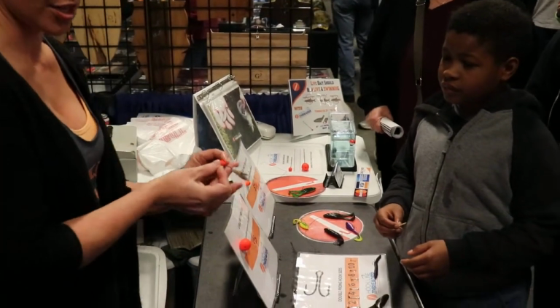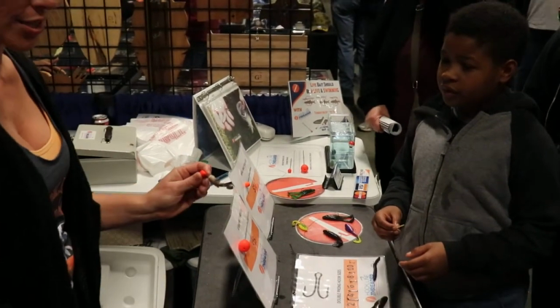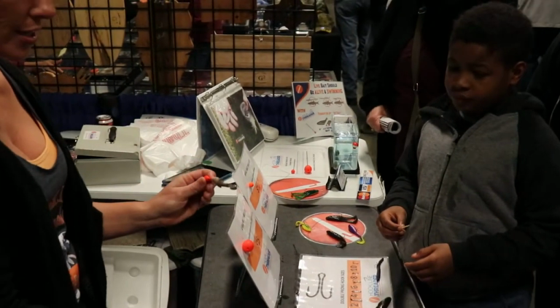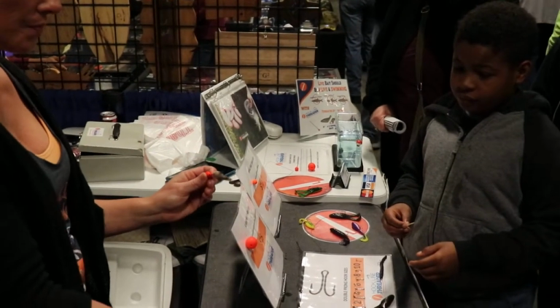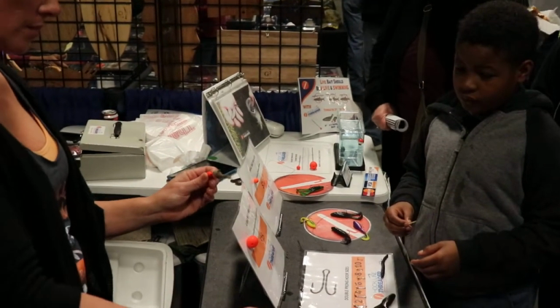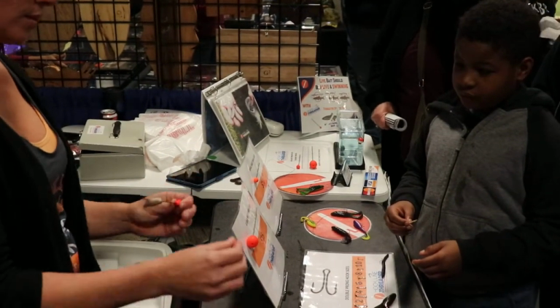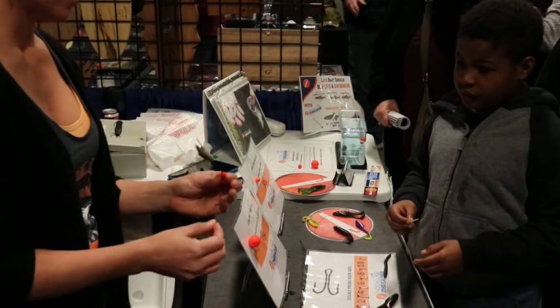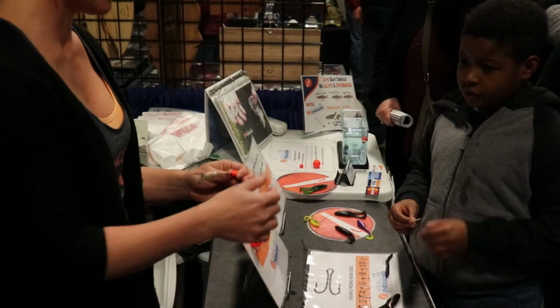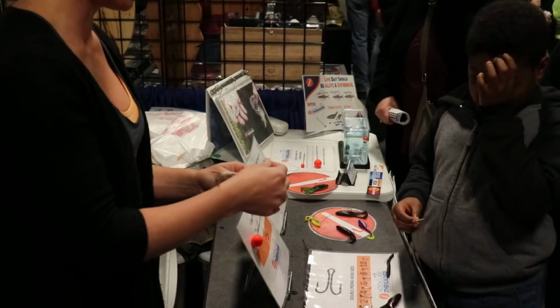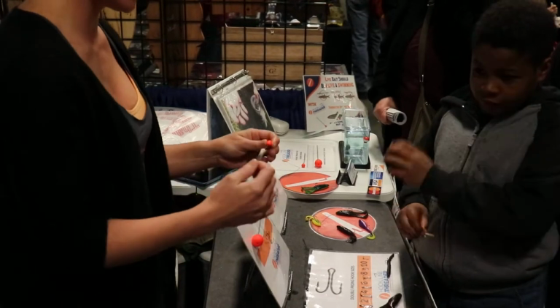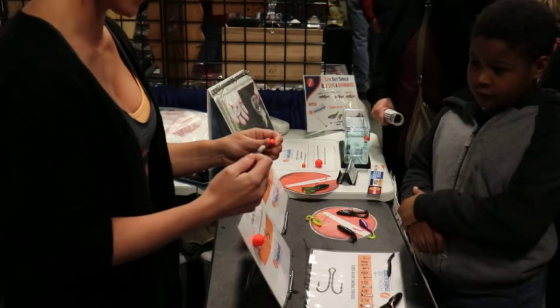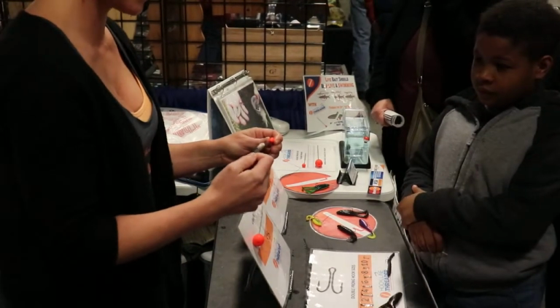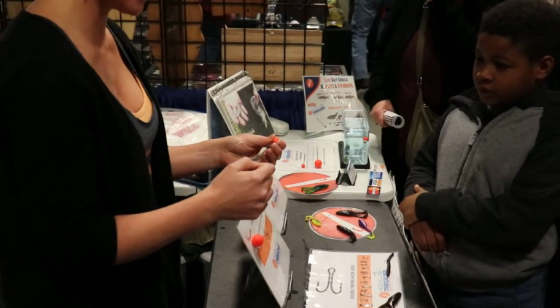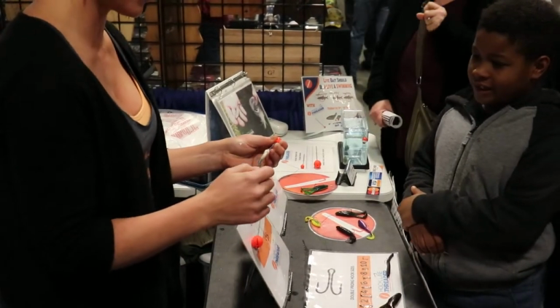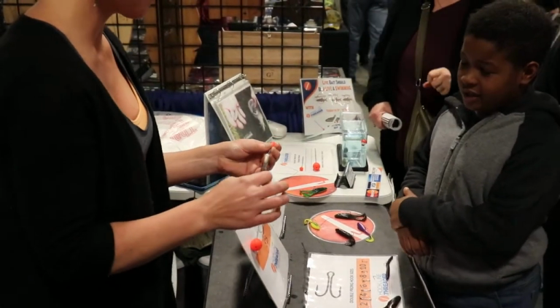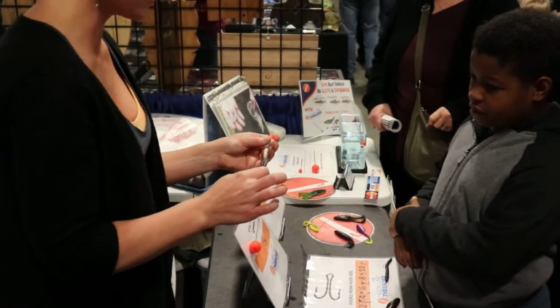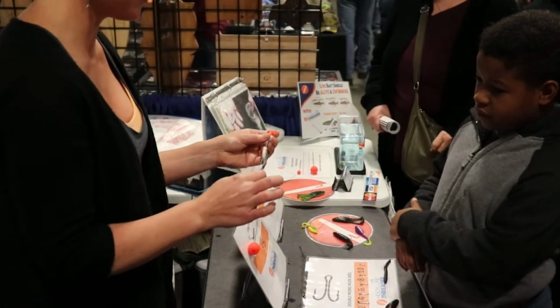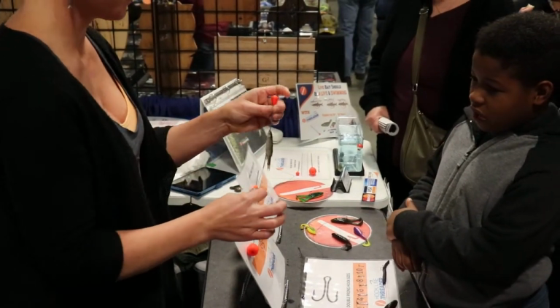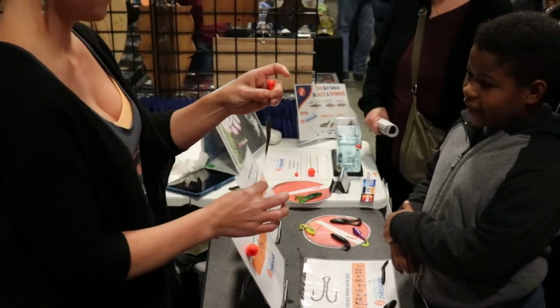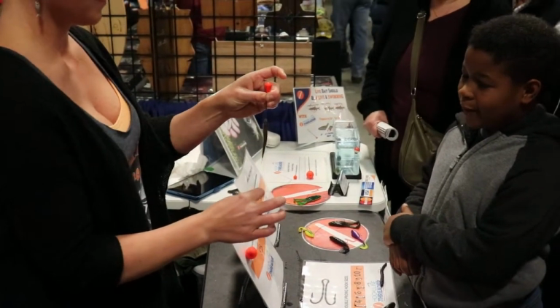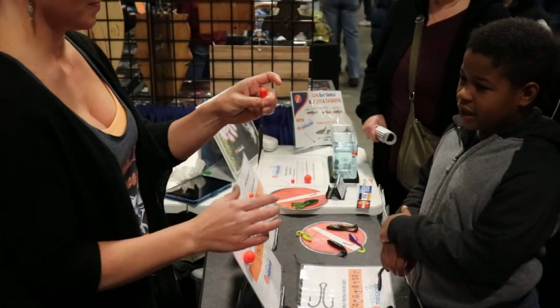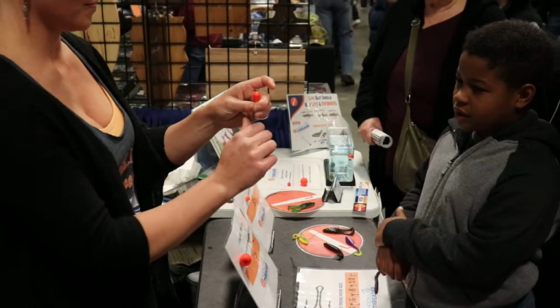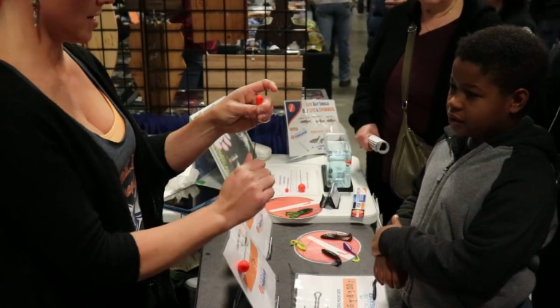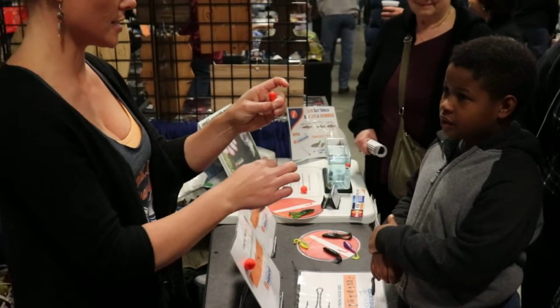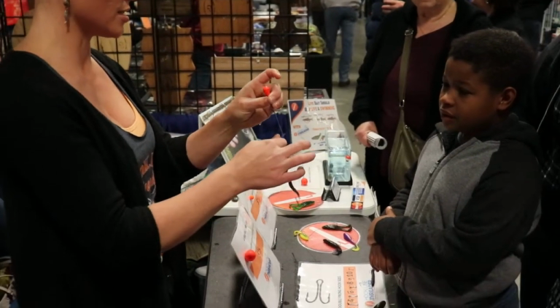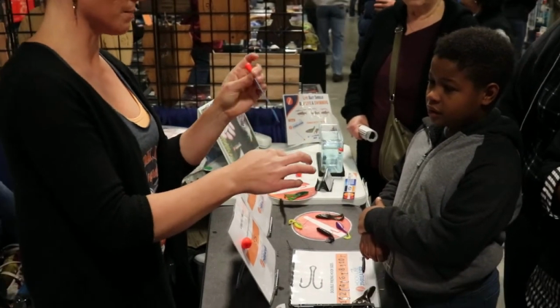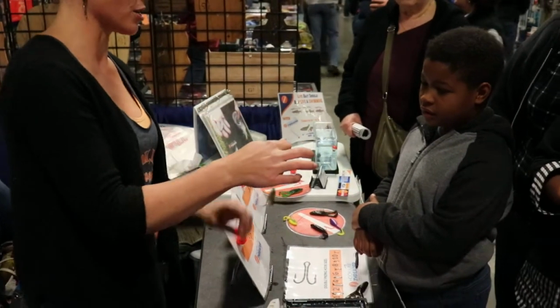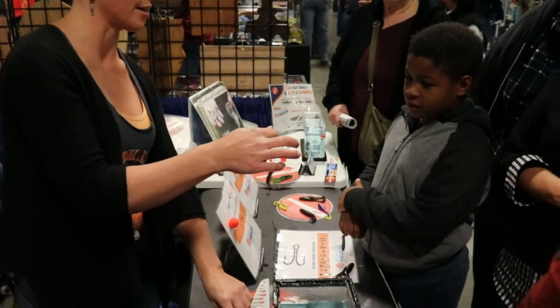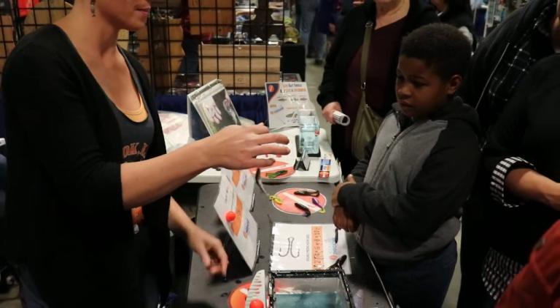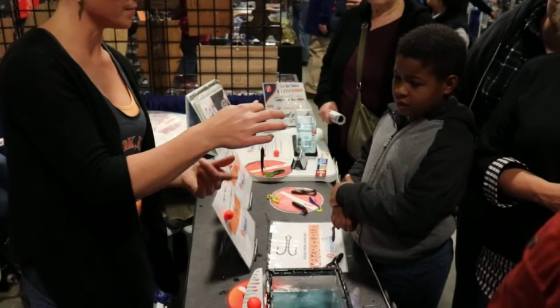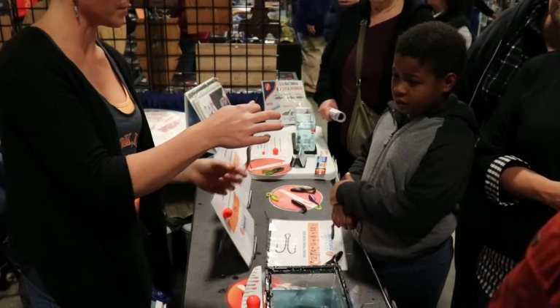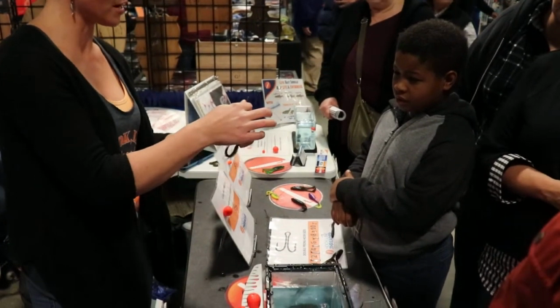Then you just take your leader and you hold the loop of your leader on the notch. Is that the end of that threader? No, it's alive. It didn't puncture anything. See? You're picking around.